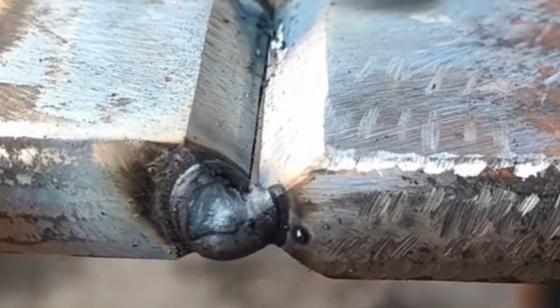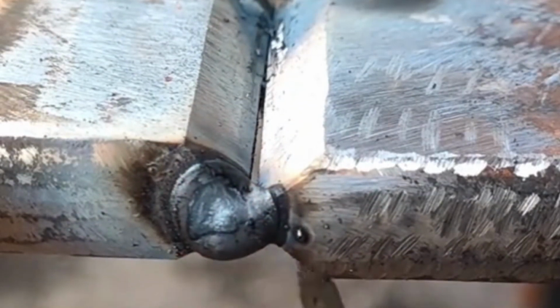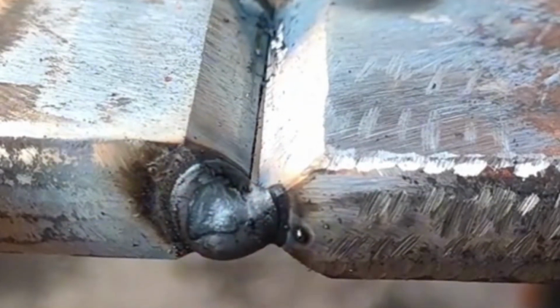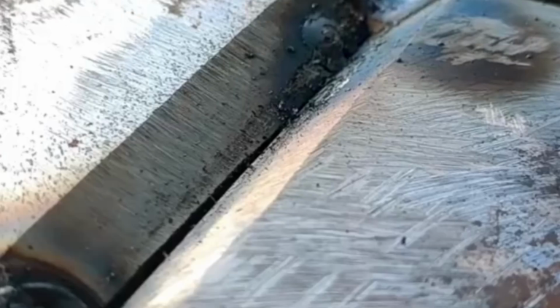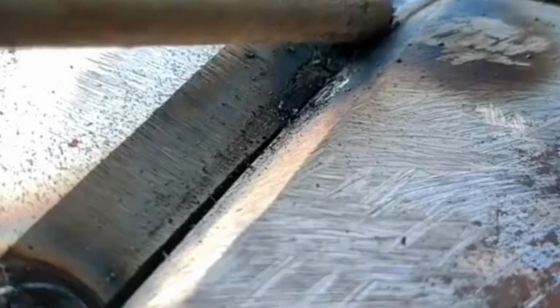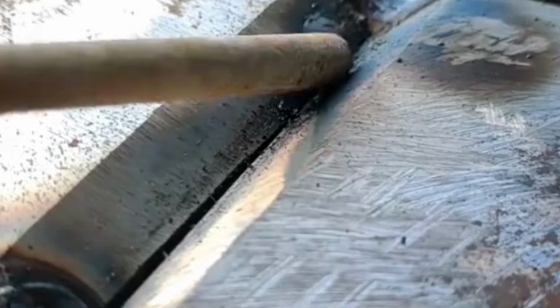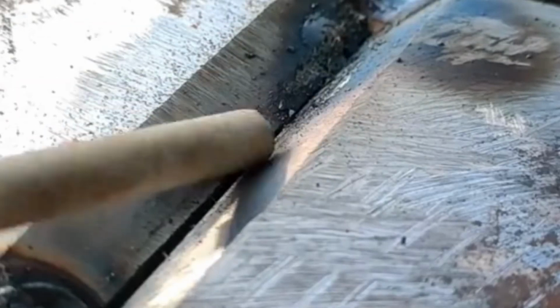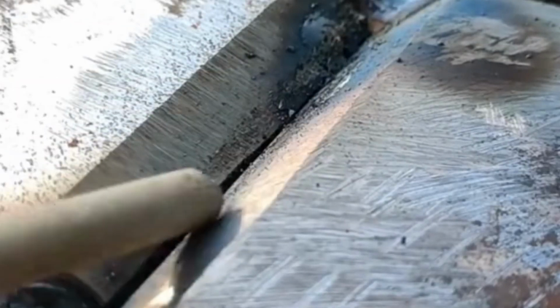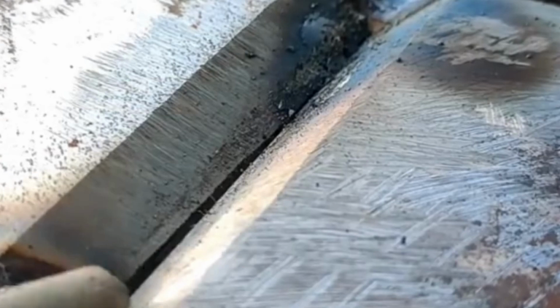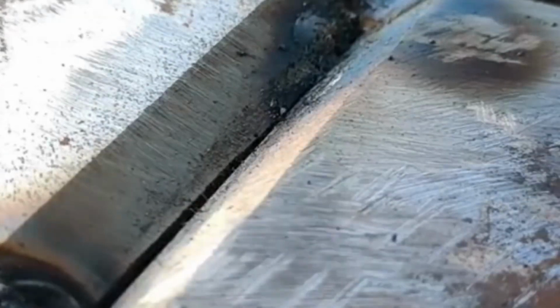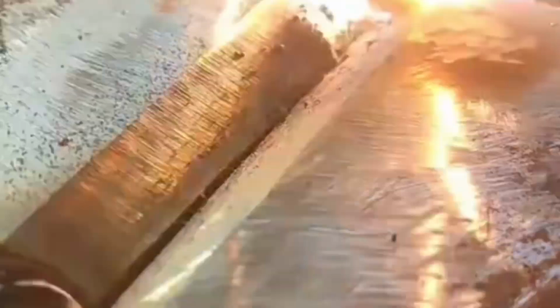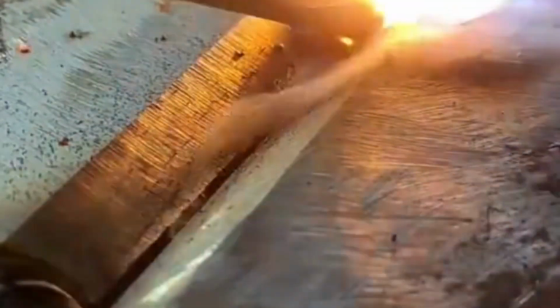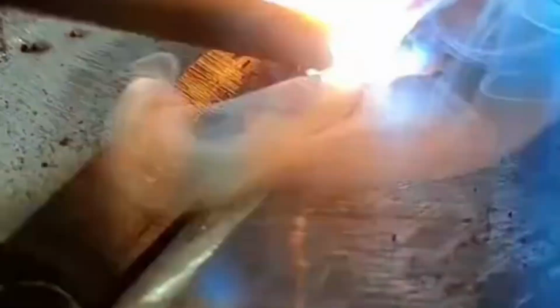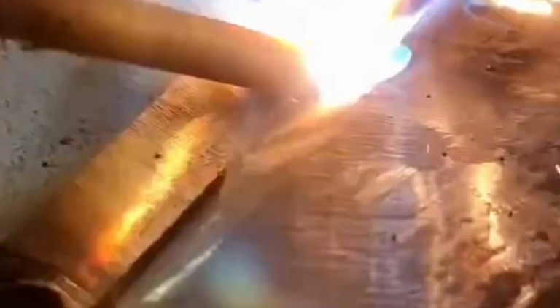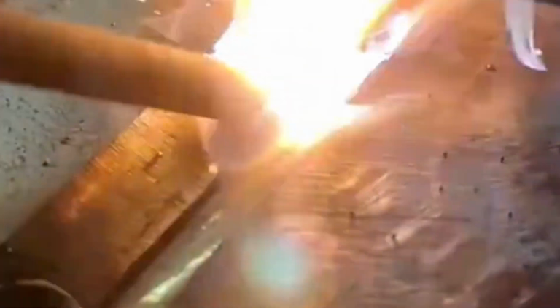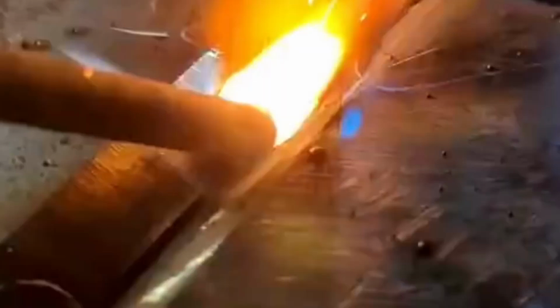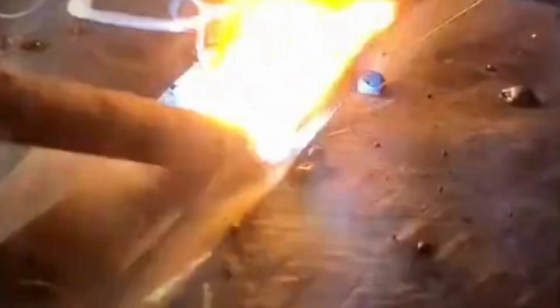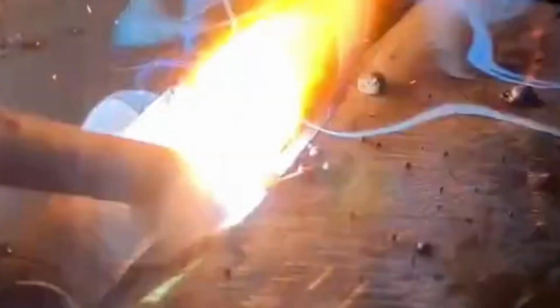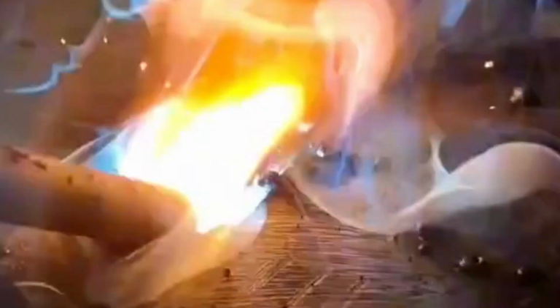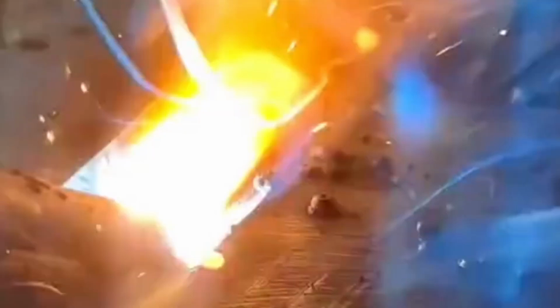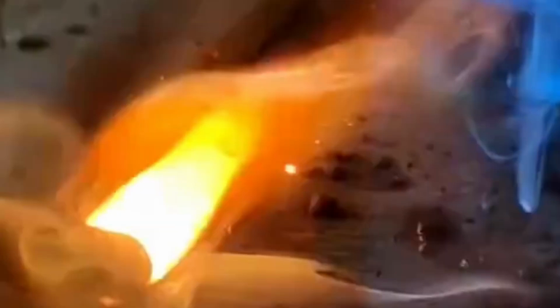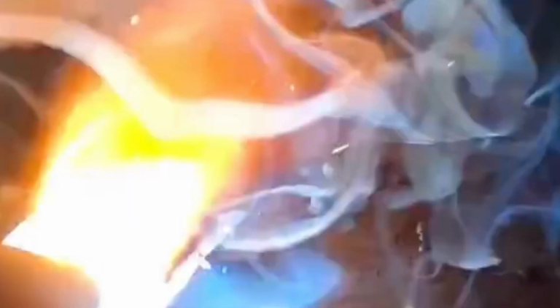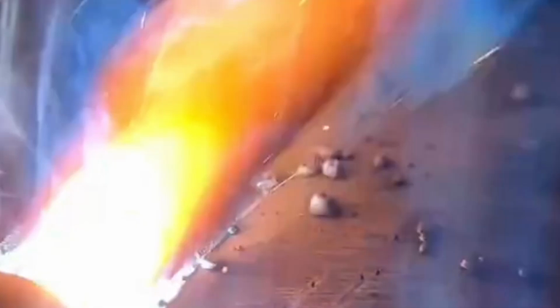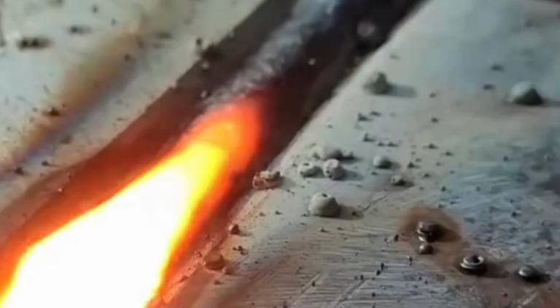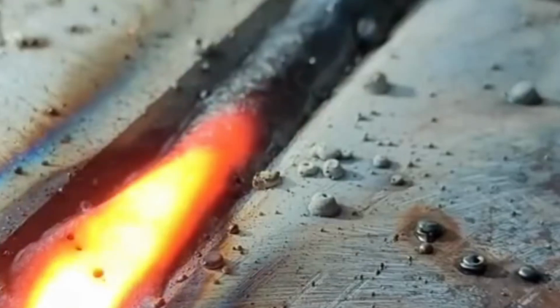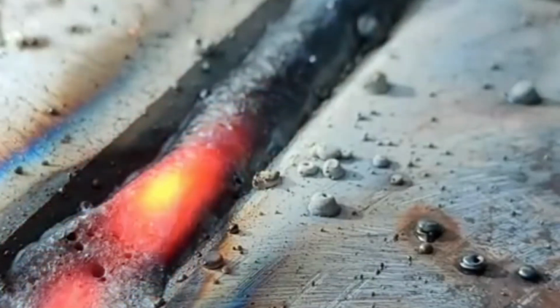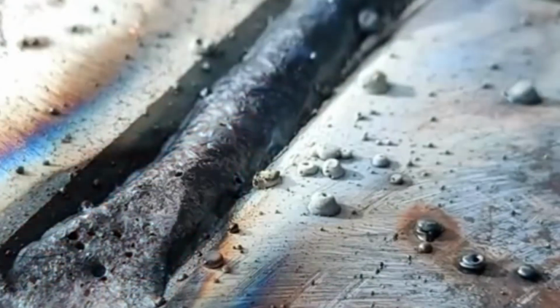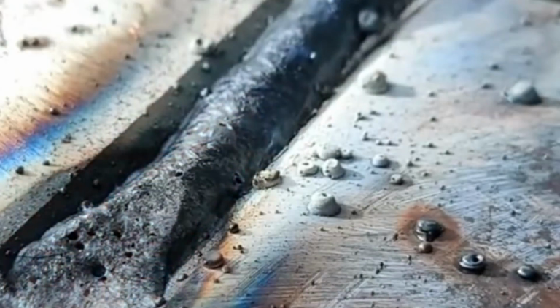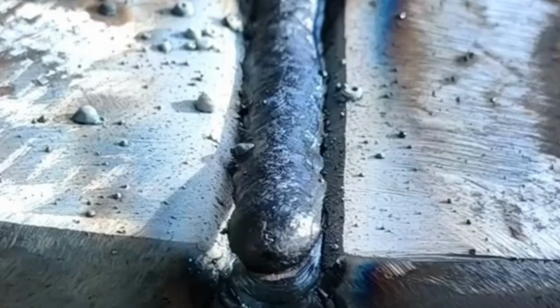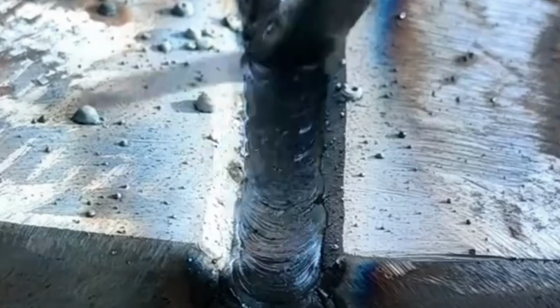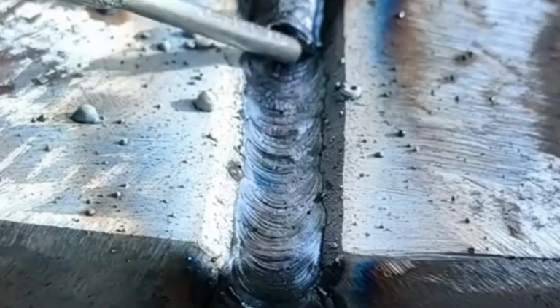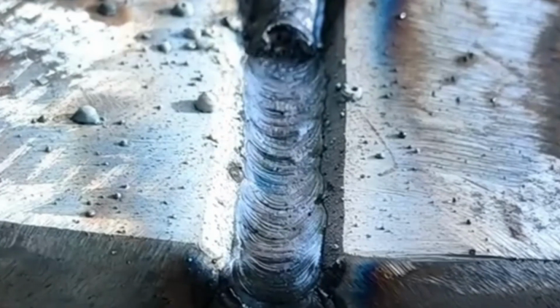Right here I'm running a stick electrode straight down the center of the joint and the angle is everything. Tilt too much and you'll burn the edge. Keep it too straight and you'll lose penetration. The real secret is control.